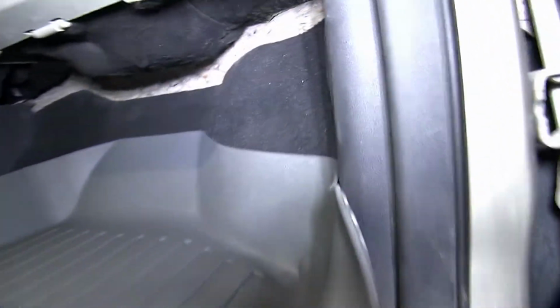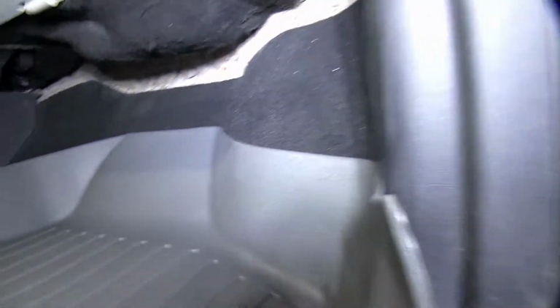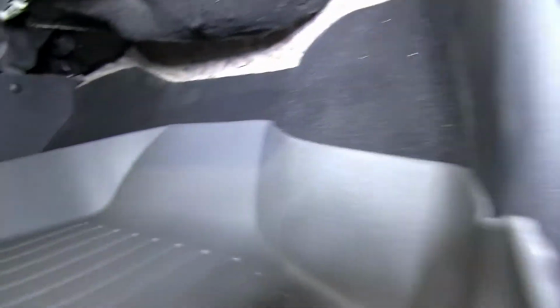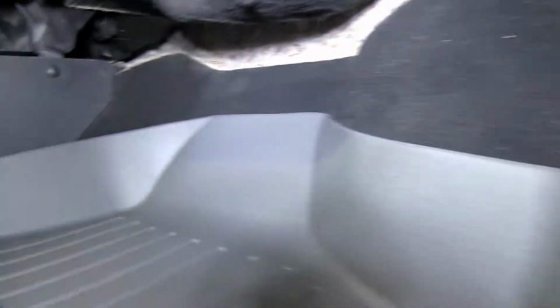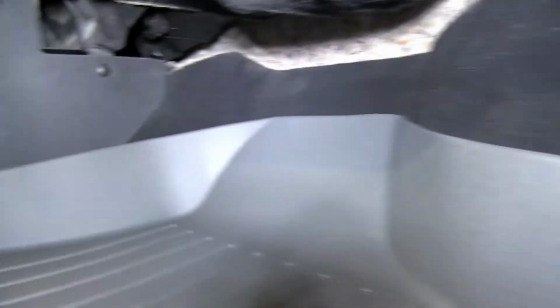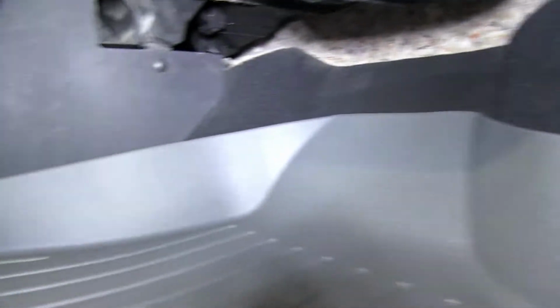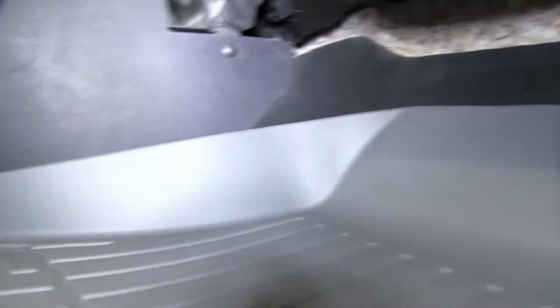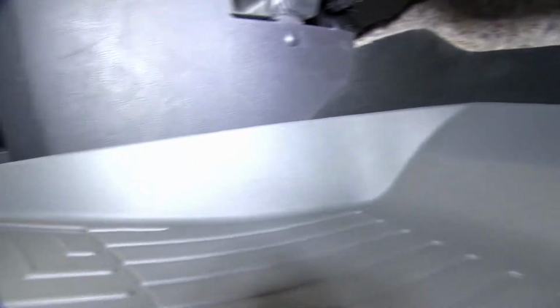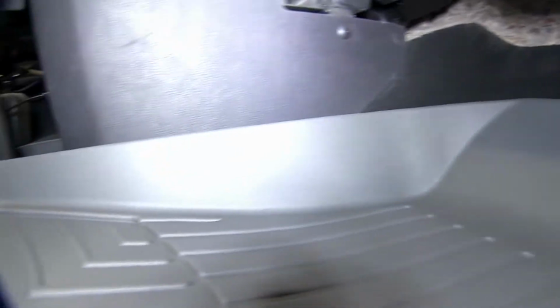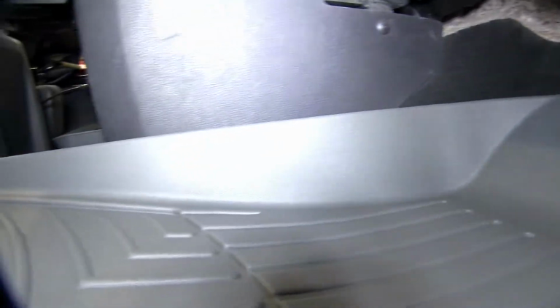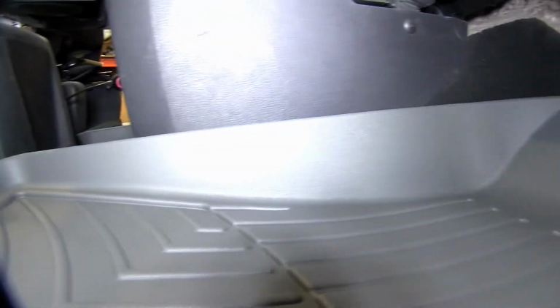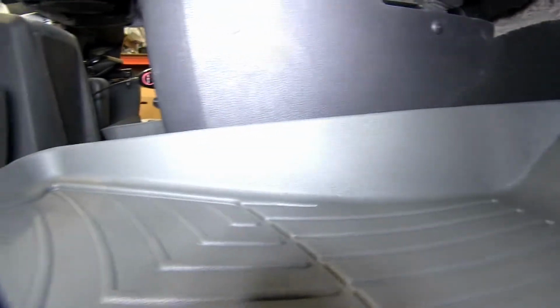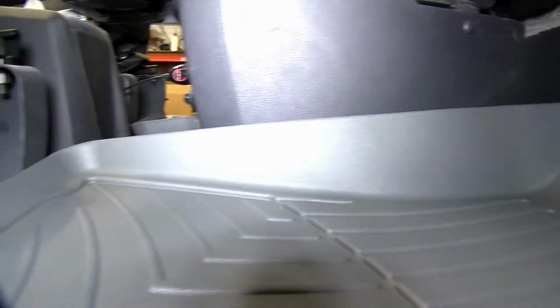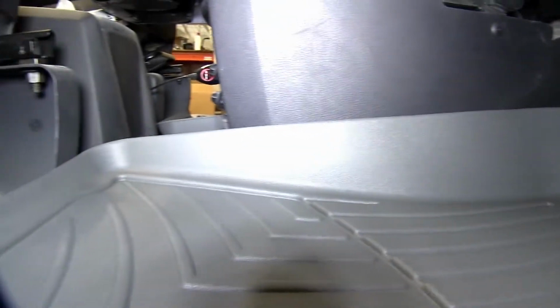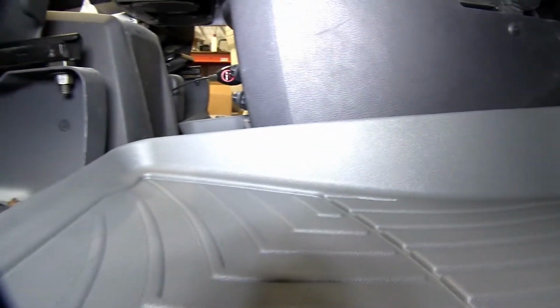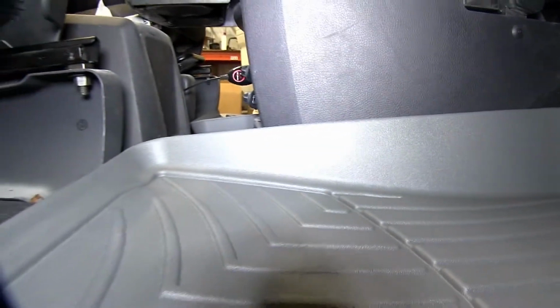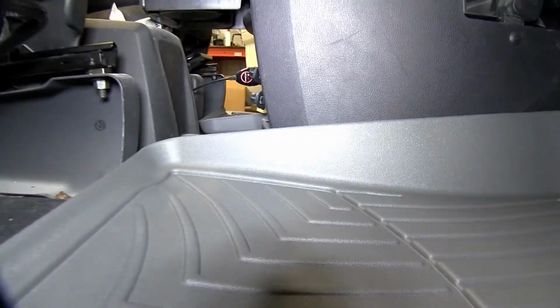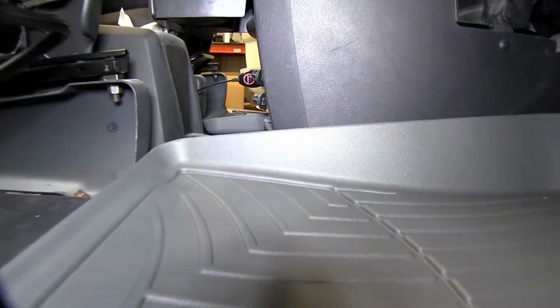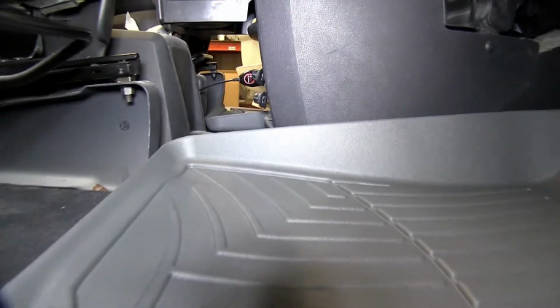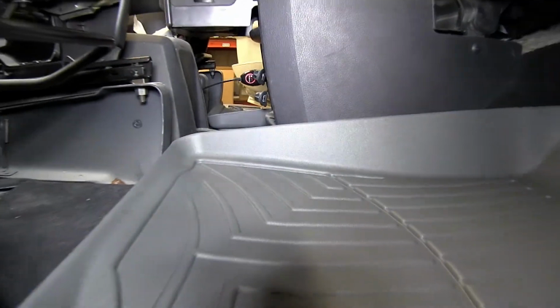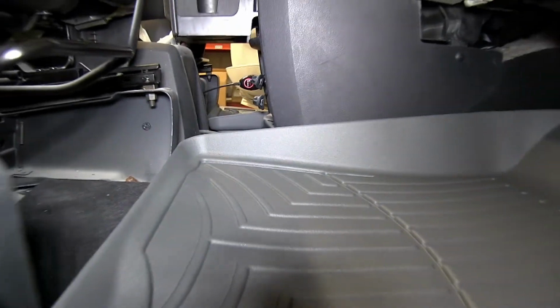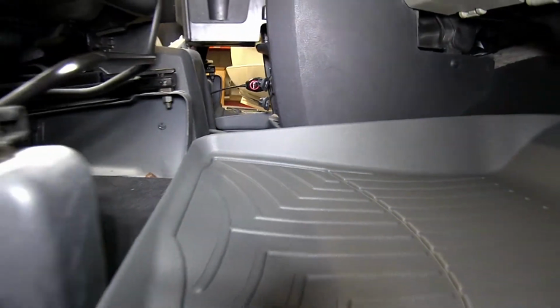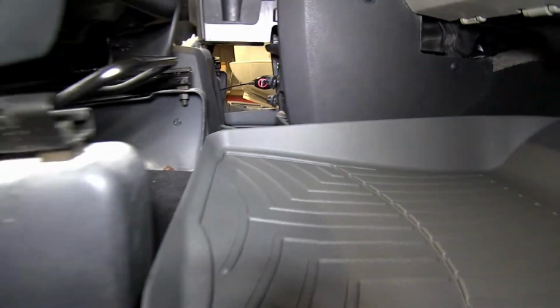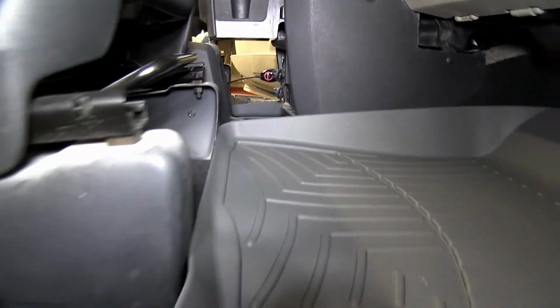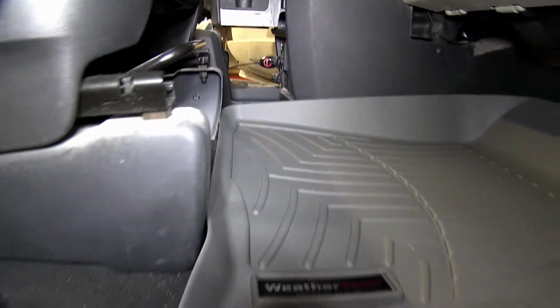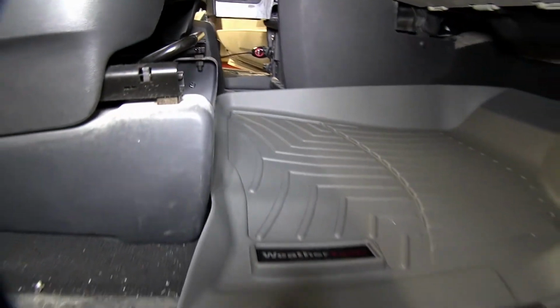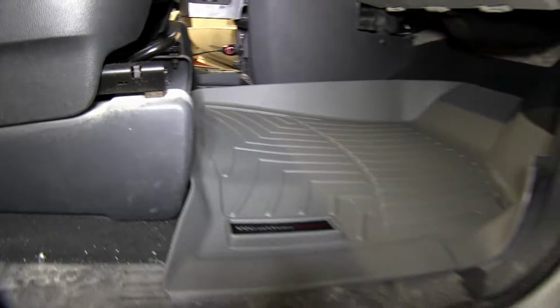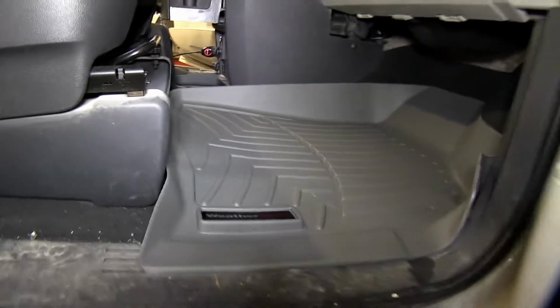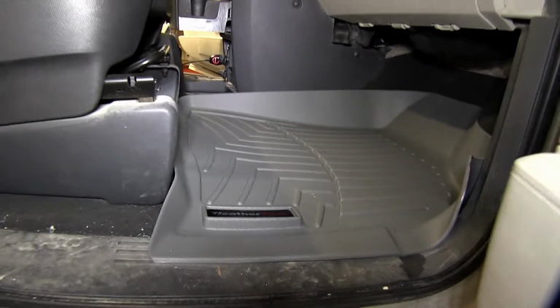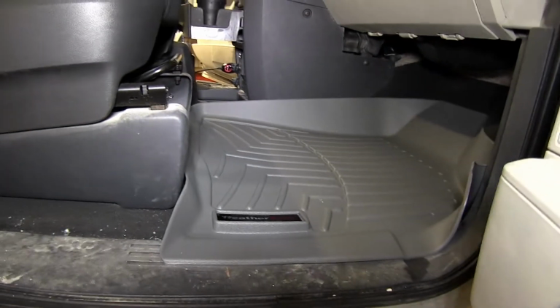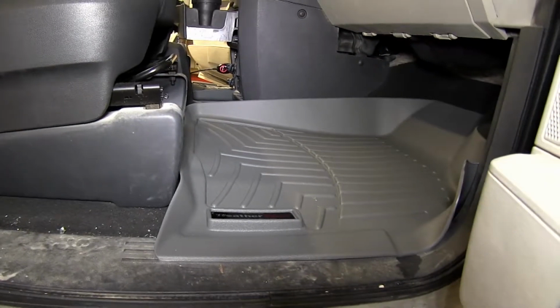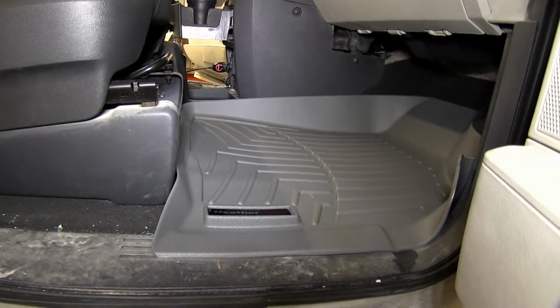WeatherTech floor liners are custom molded to precisely fit the vehicle and stay in place. The shape, channels, and moldings all work to keep dirt and debris contained in the liner and off of the carpeting.